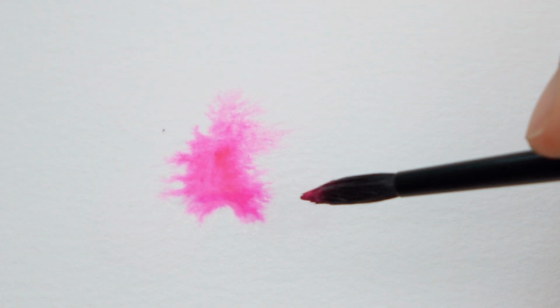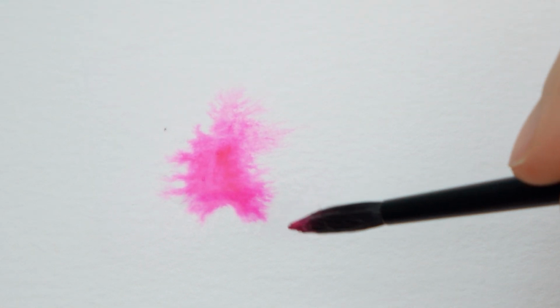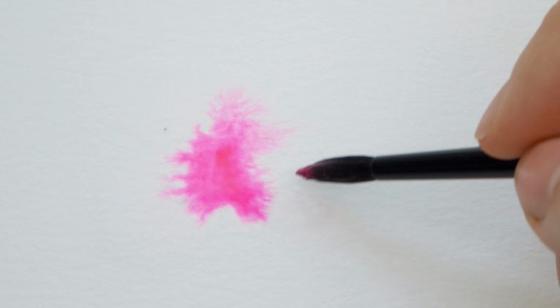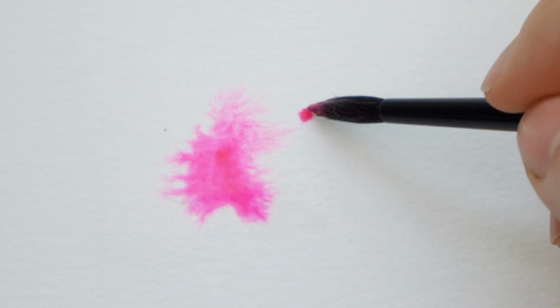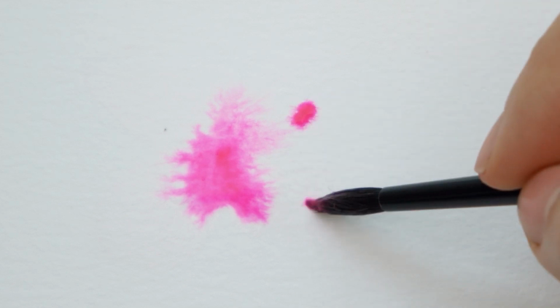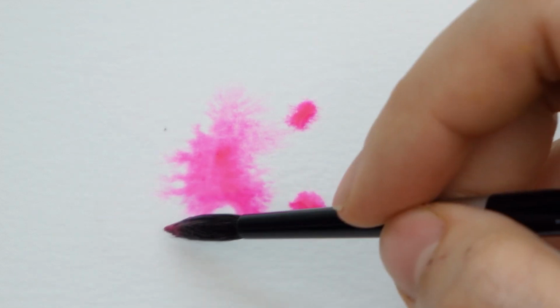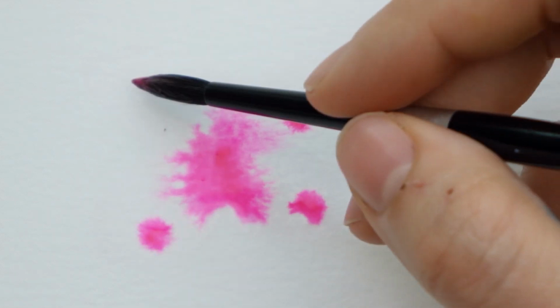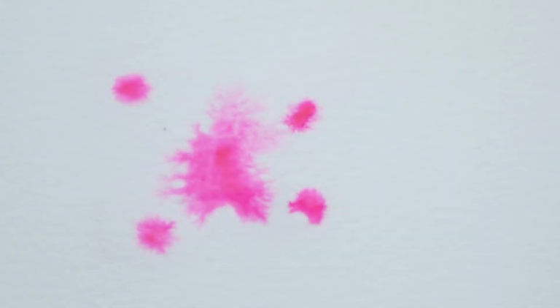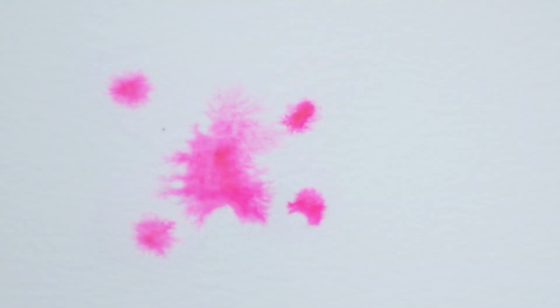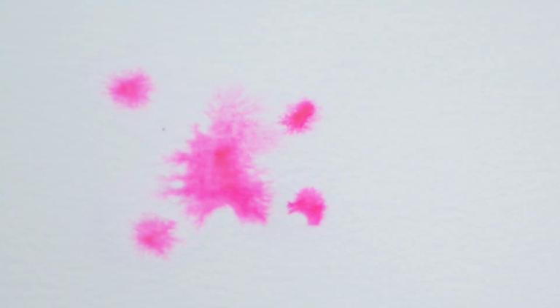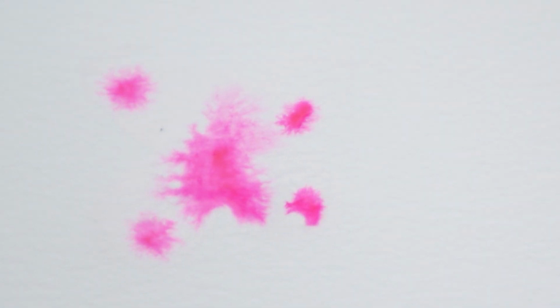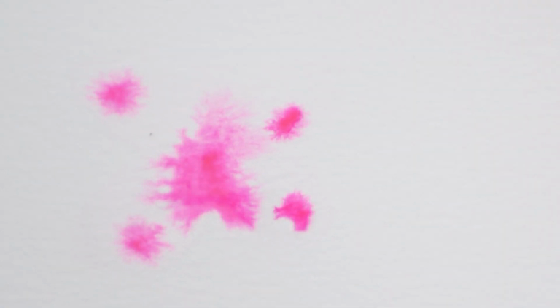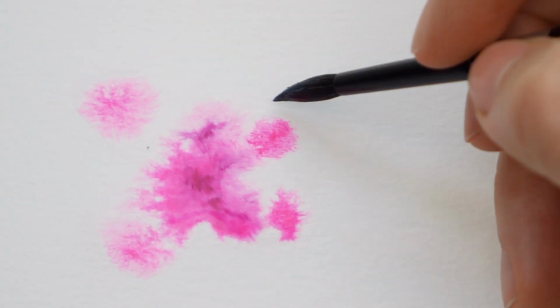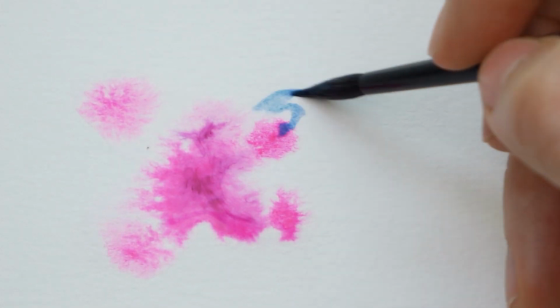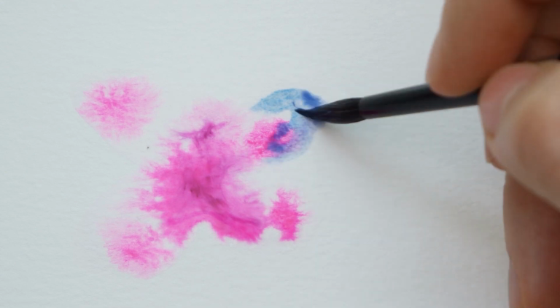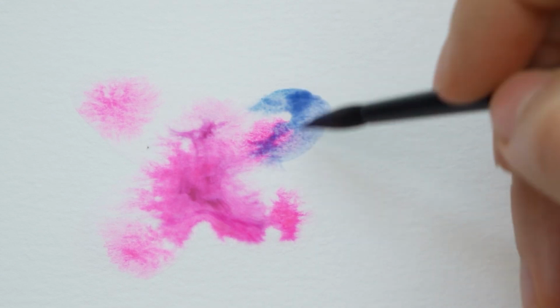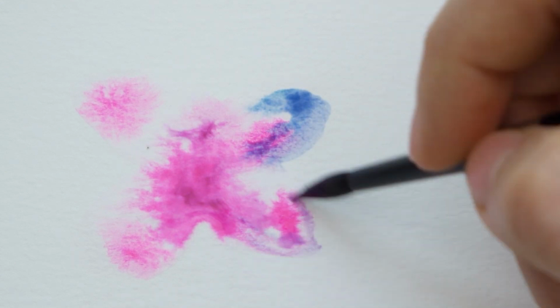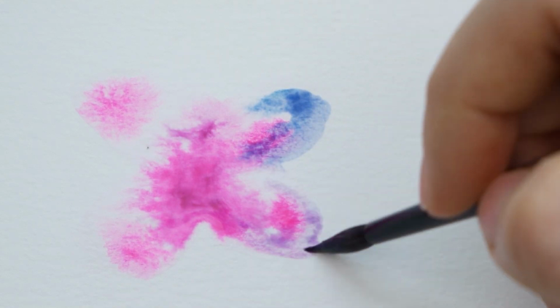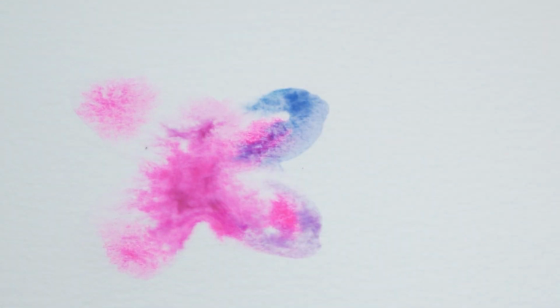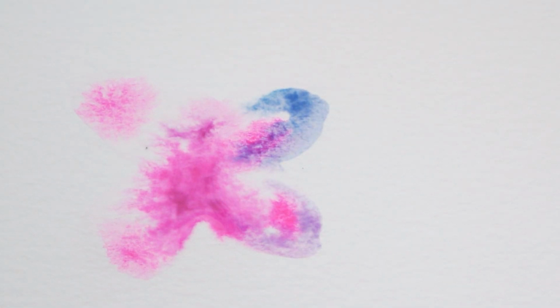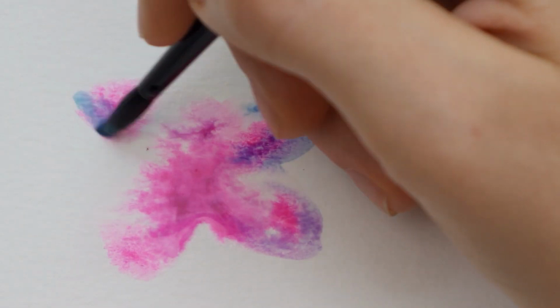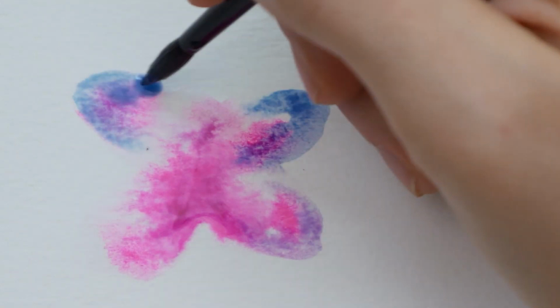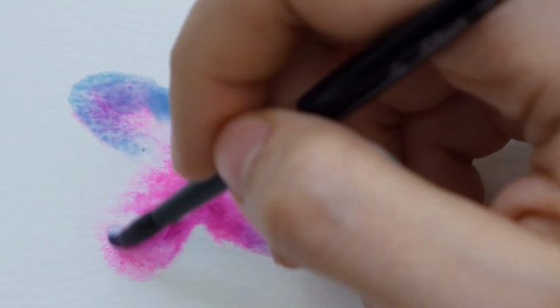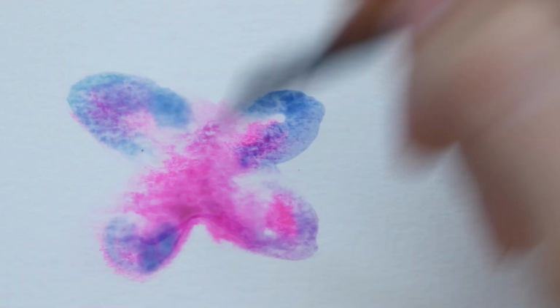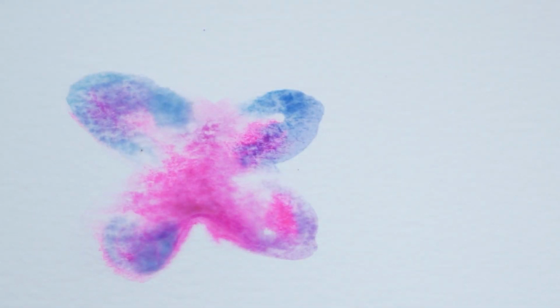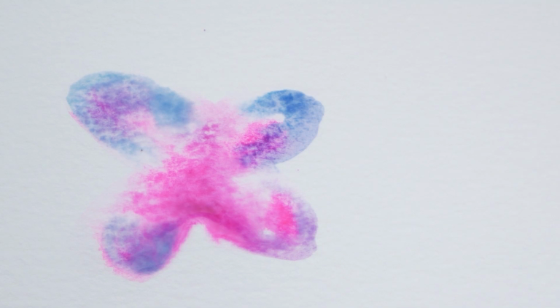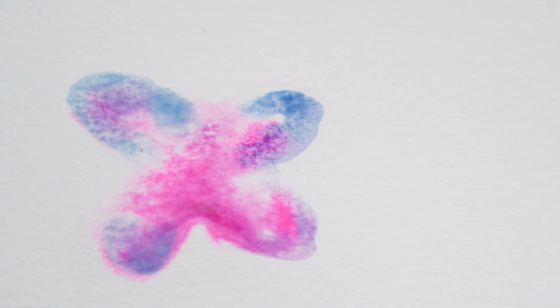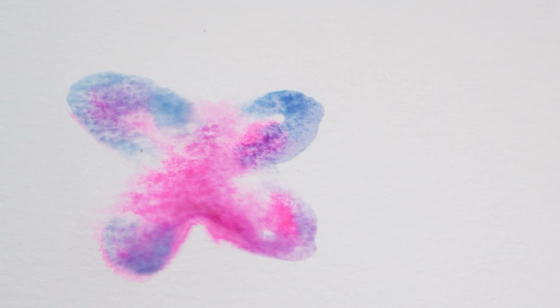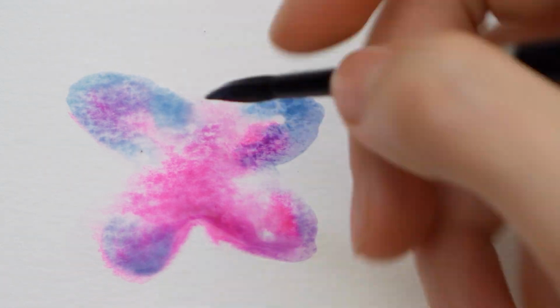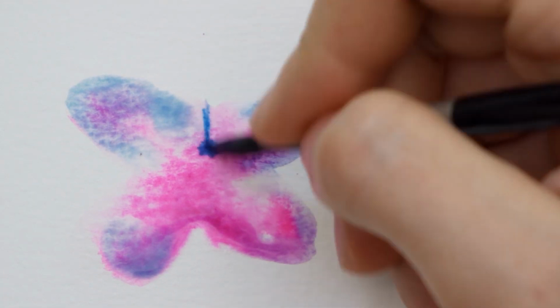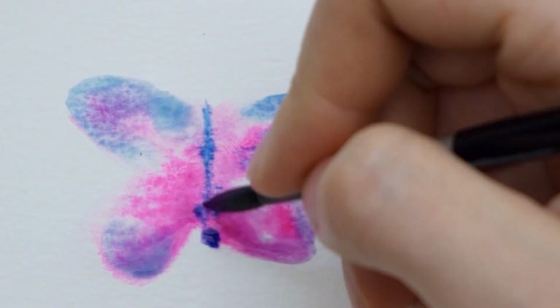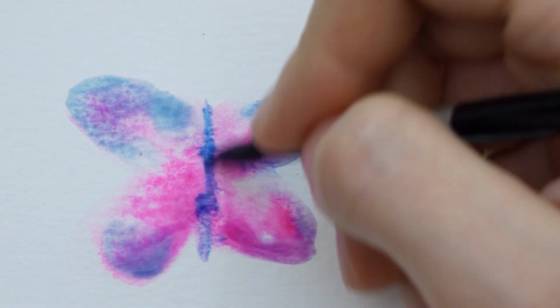I'm barely touching the water but it's really taking all that paint out of my brush. The cool thing about this is if you add more colors they will mix where they touch and all the paint you put down won't leave the original shape that you made. So you have a lot of control over this even though it's a very random technique.